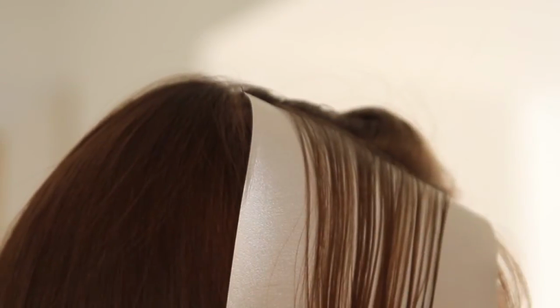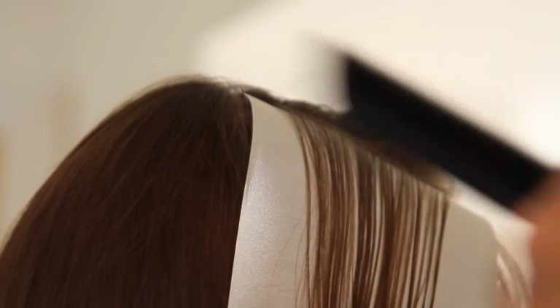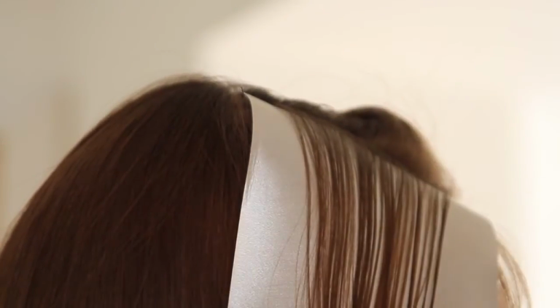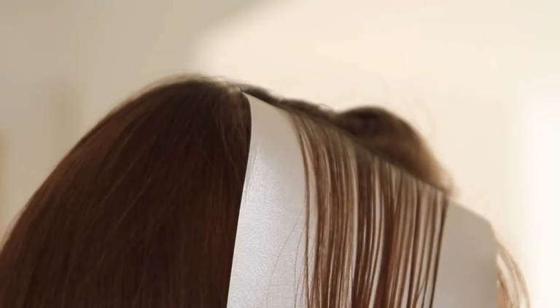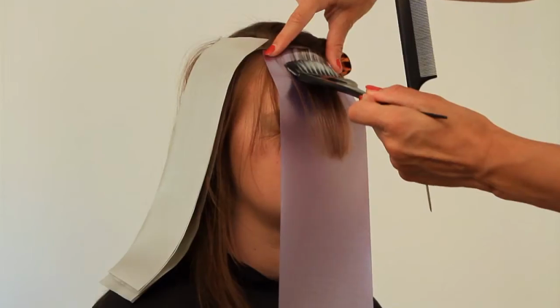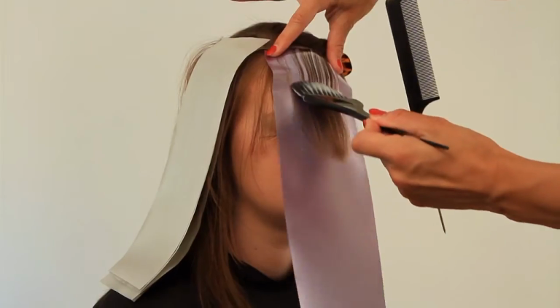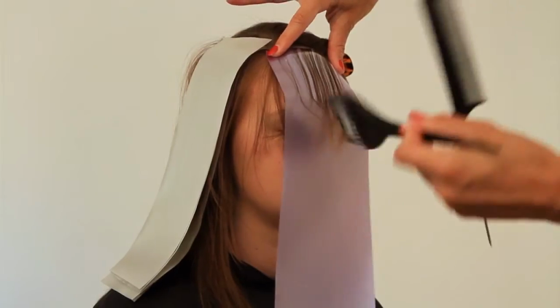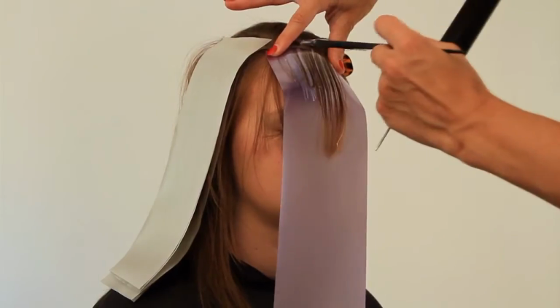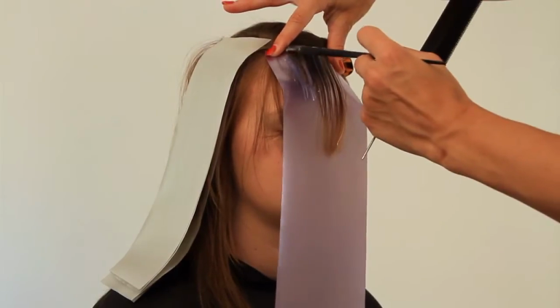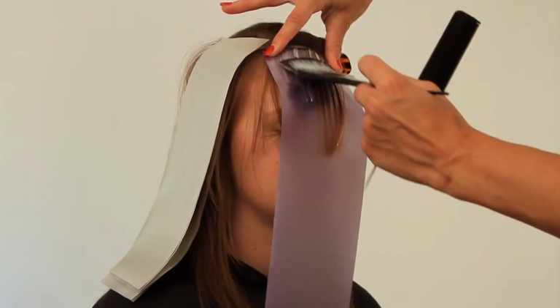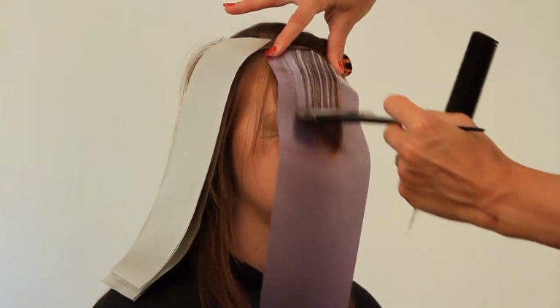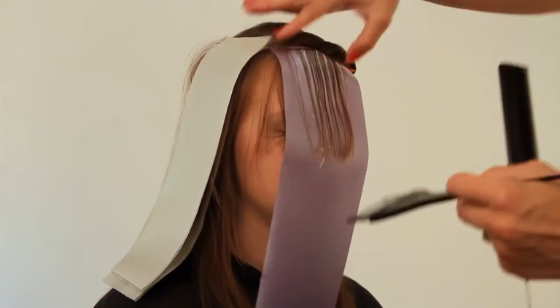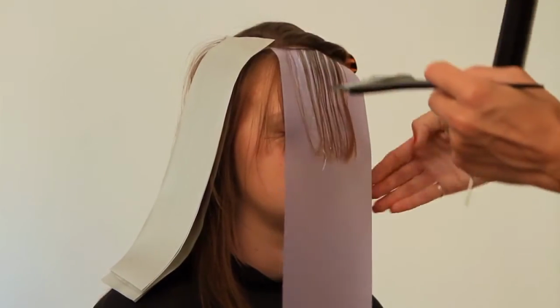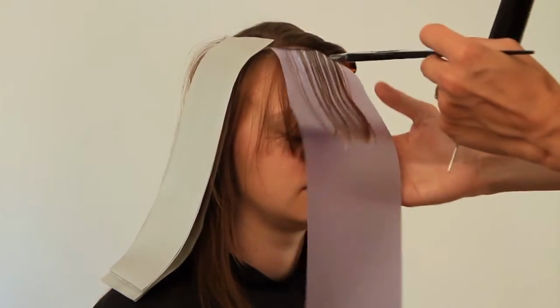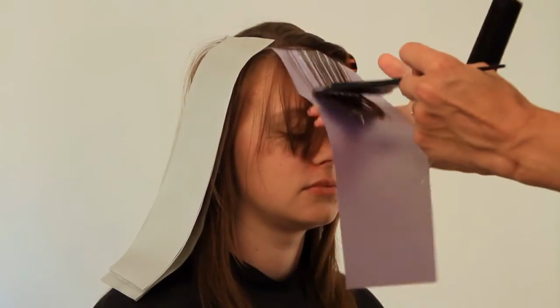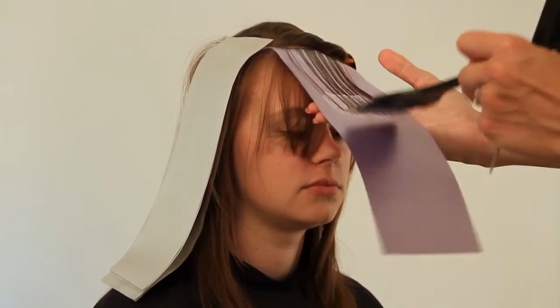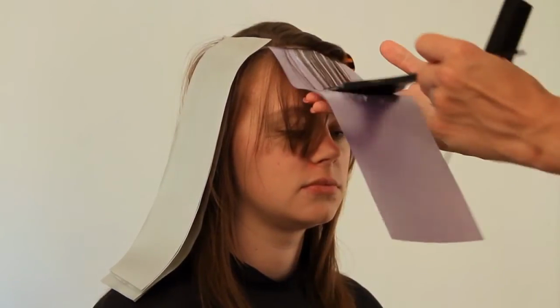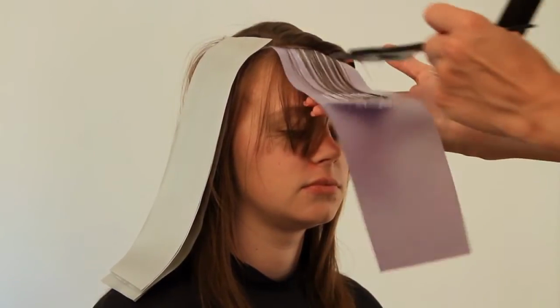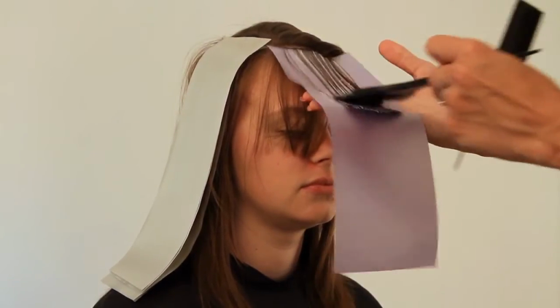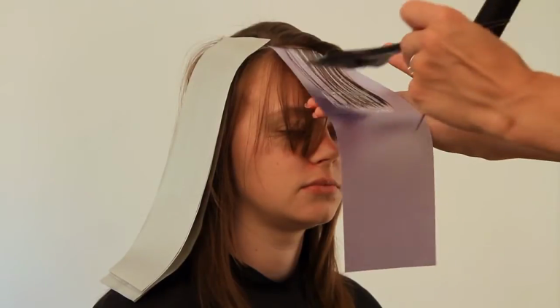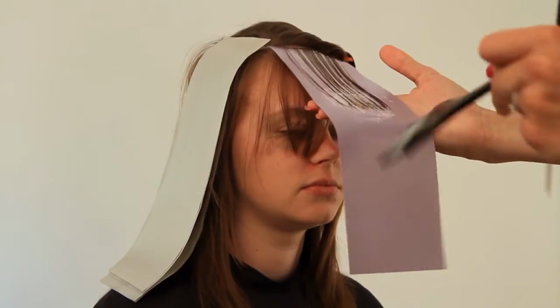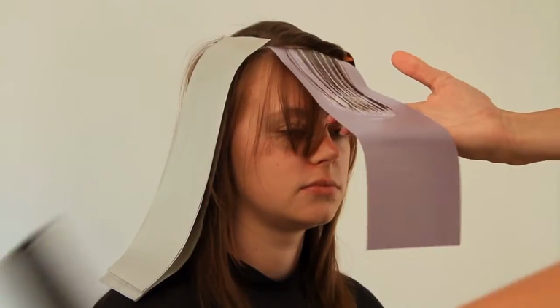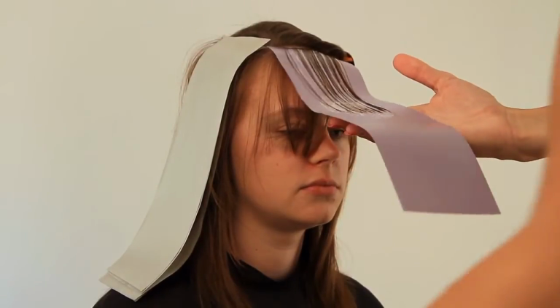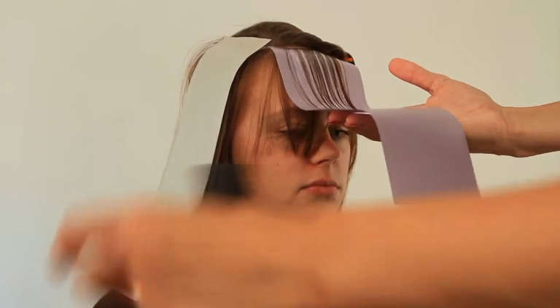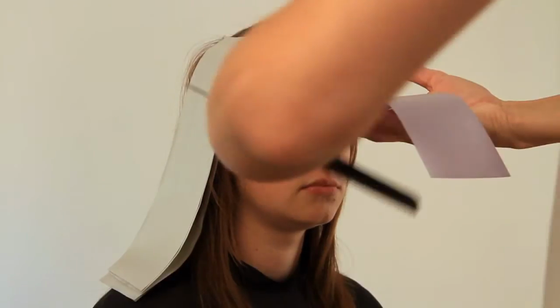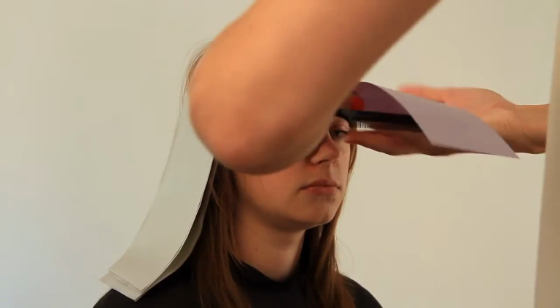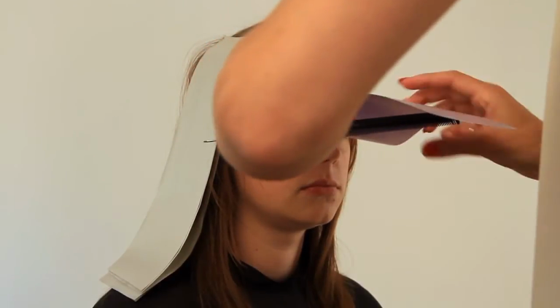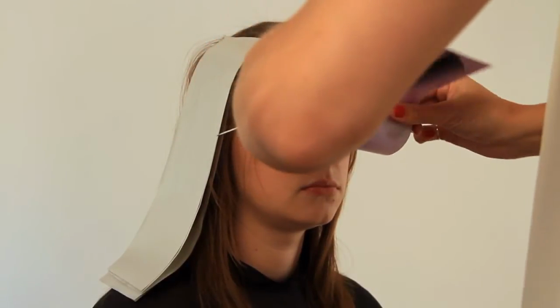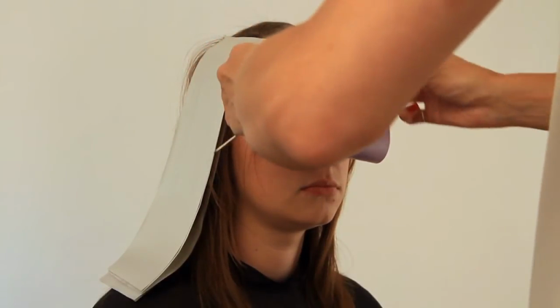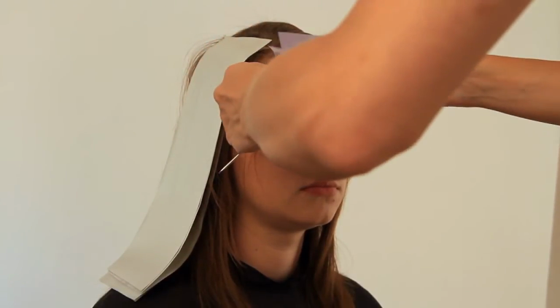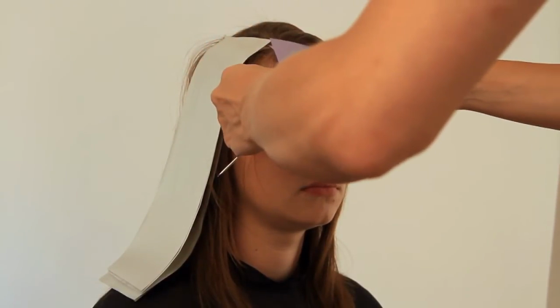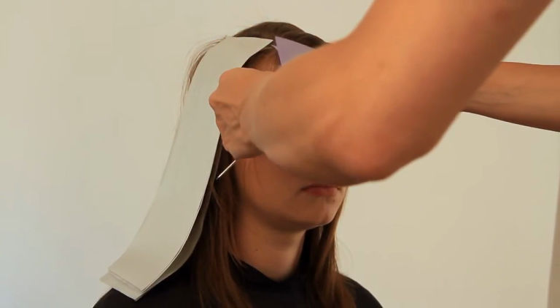Depending on the technique you are using and the length of your client's hair, Ultralights can be used back to back or folded in half. There is no need to fold the edges as the colour is sealed in place.